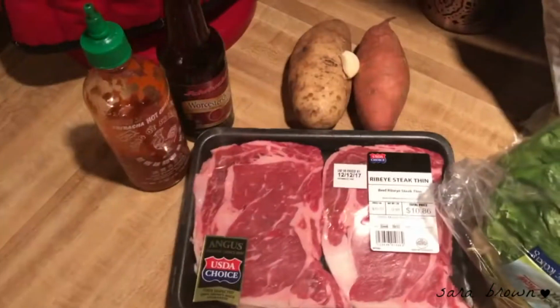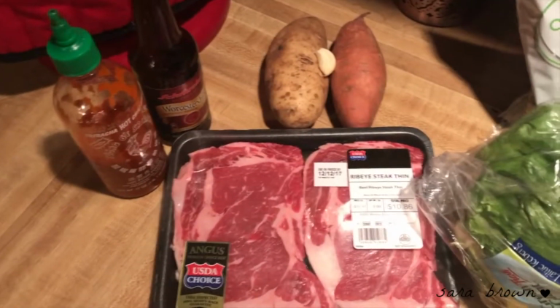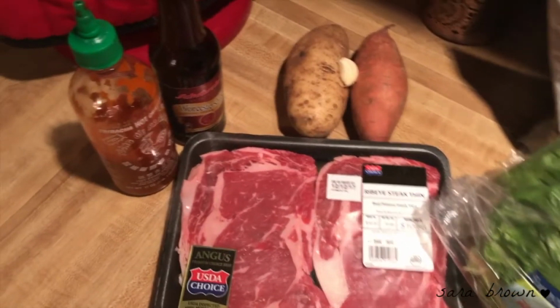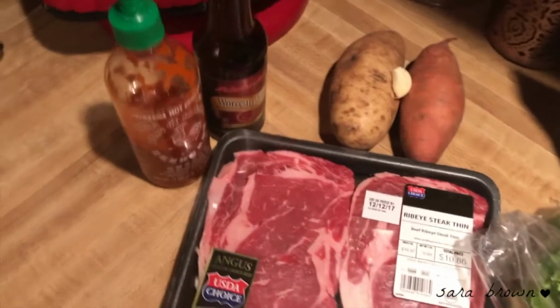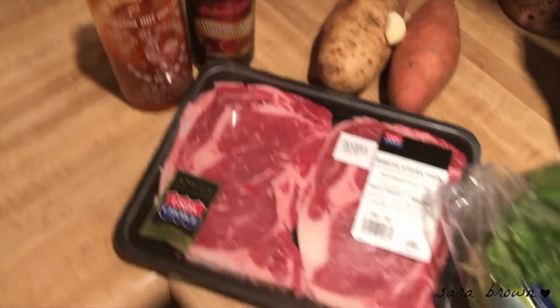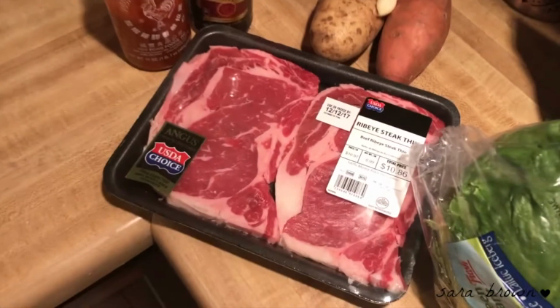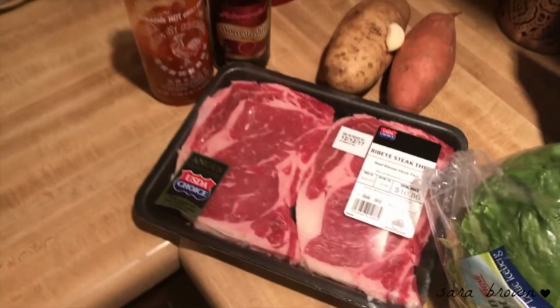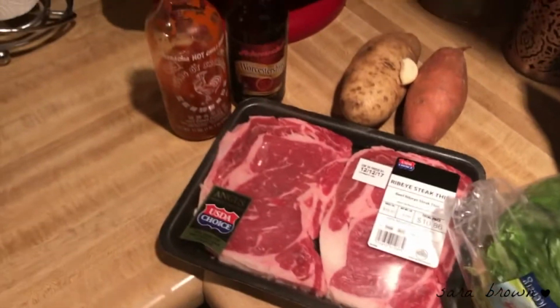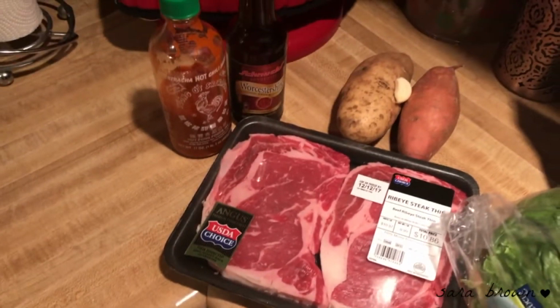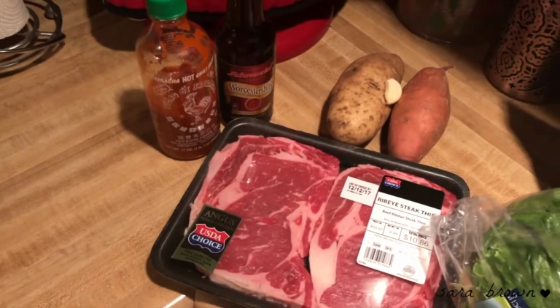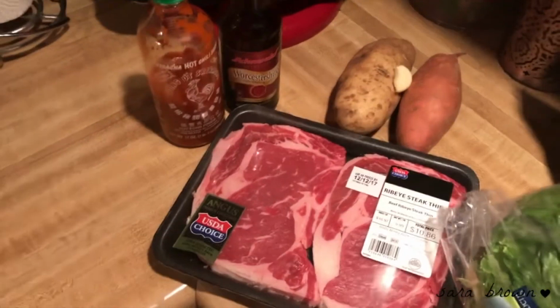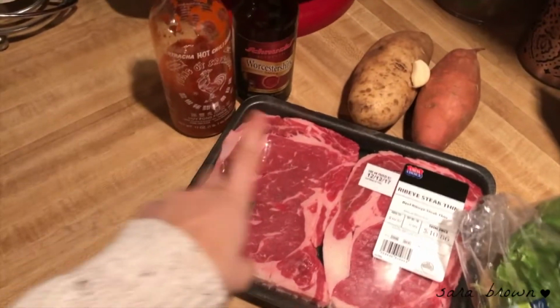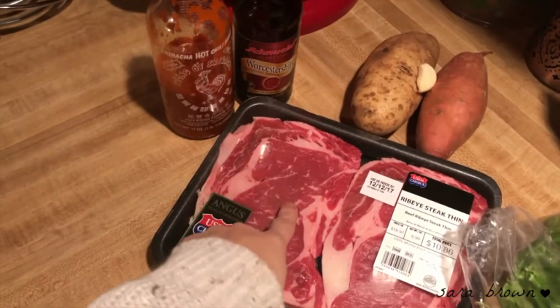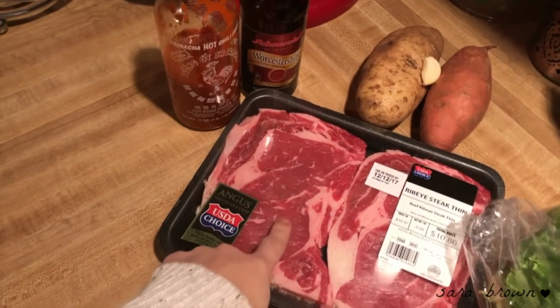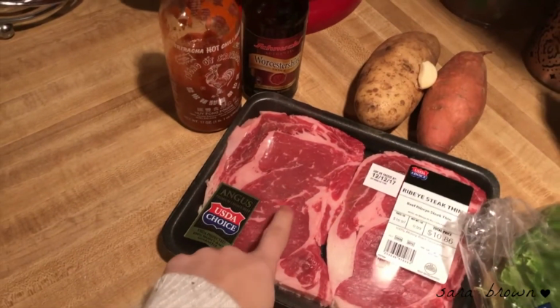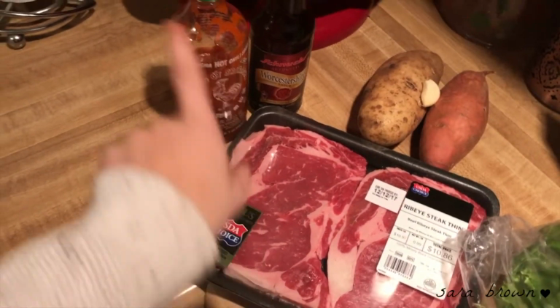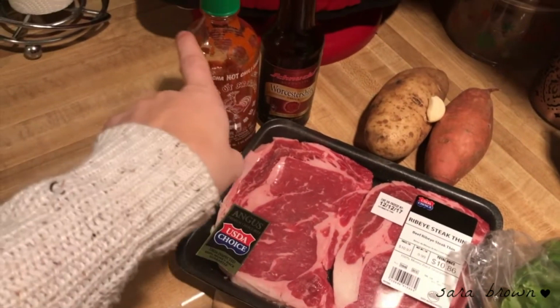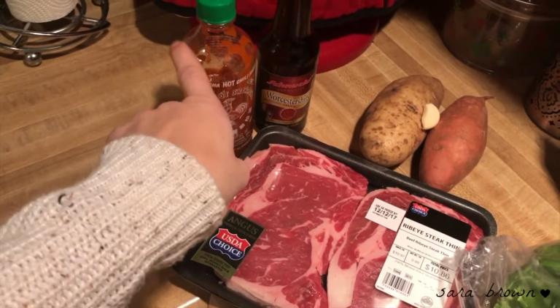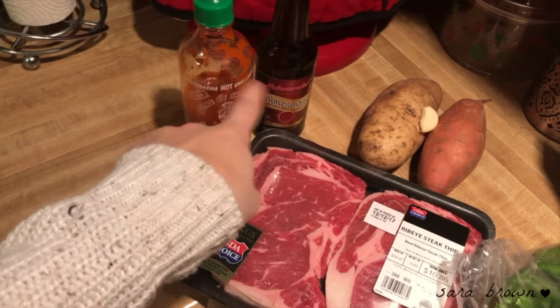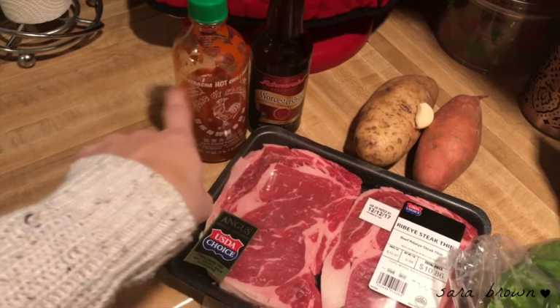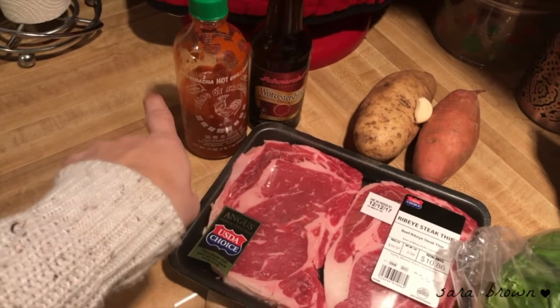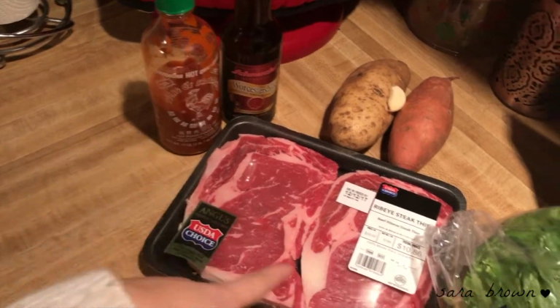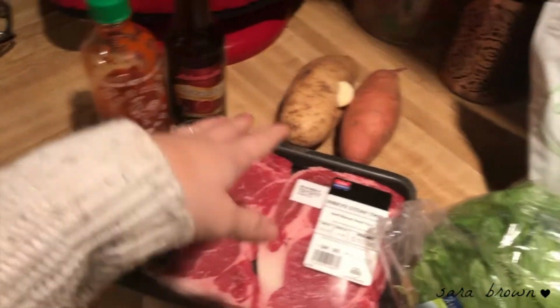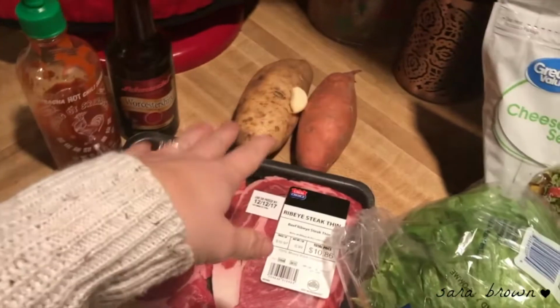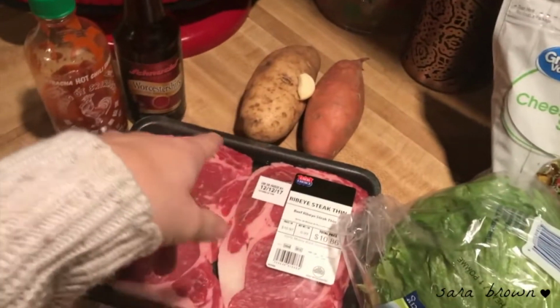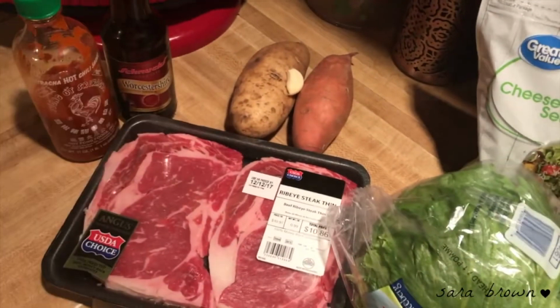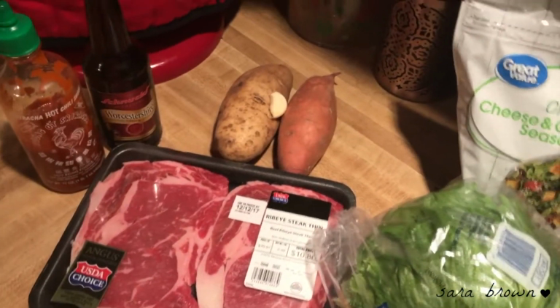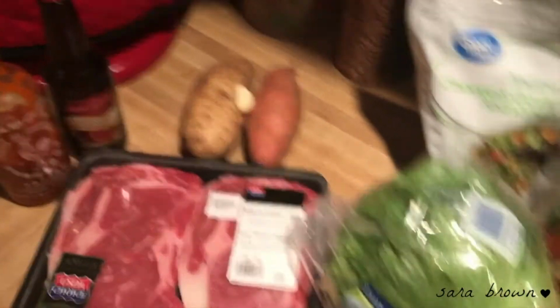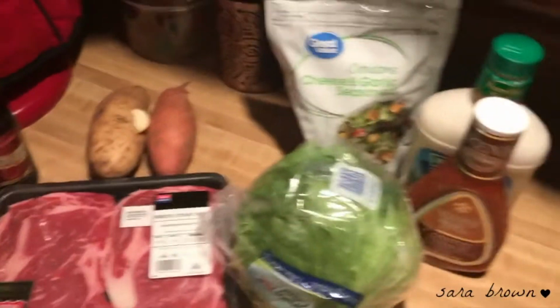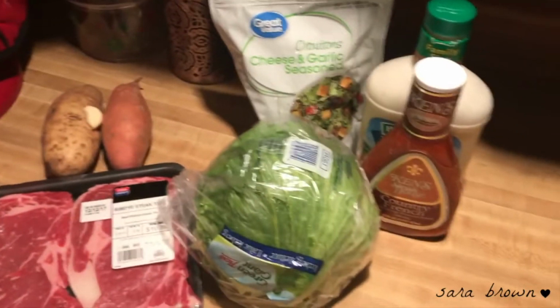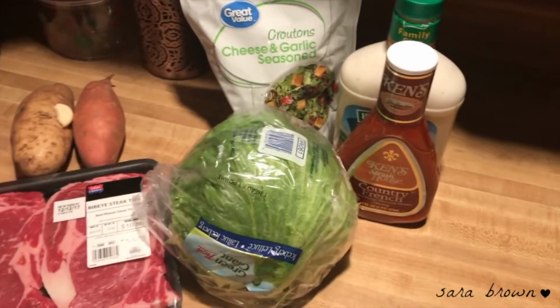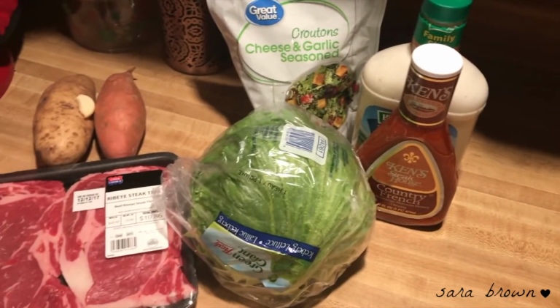Hey guys, welcome back! Today I'm going to be showing you how I cook my steak dinner. This is a ribeye and I'm going to be marinating my steak with those two things. We're gonna have a little potato, sweet potato, and a little bit of salad. So let's get started.